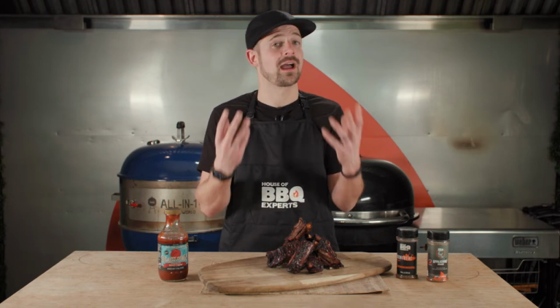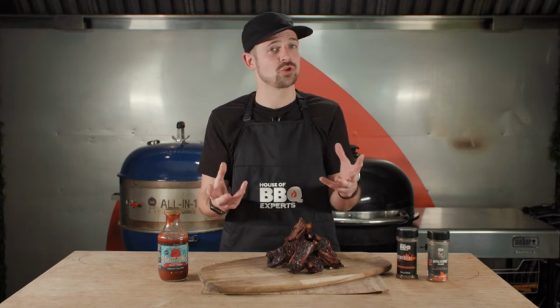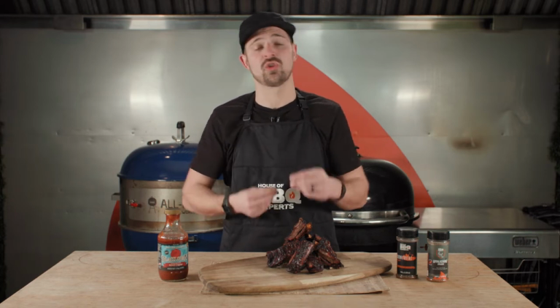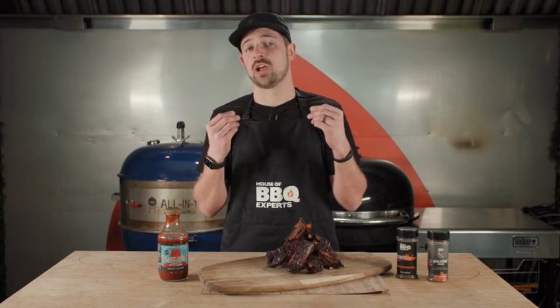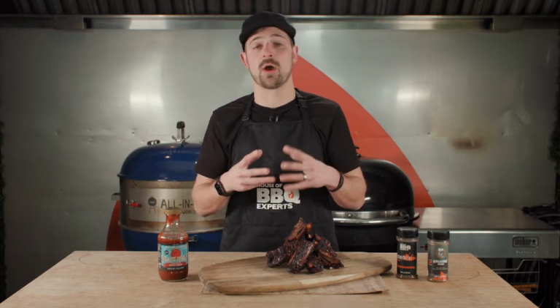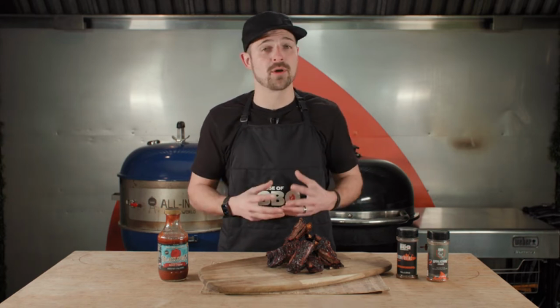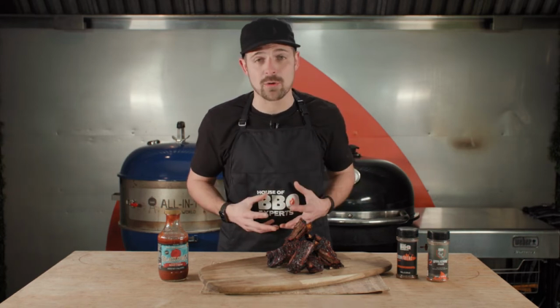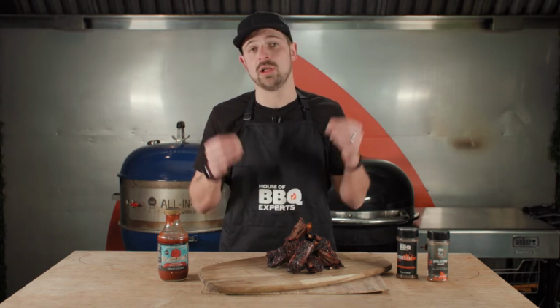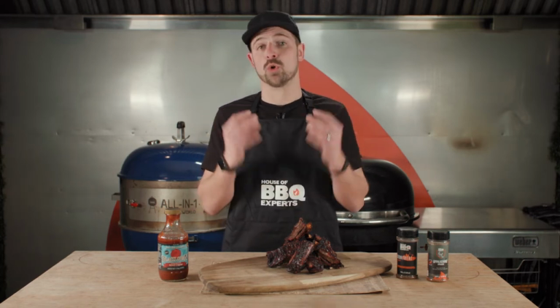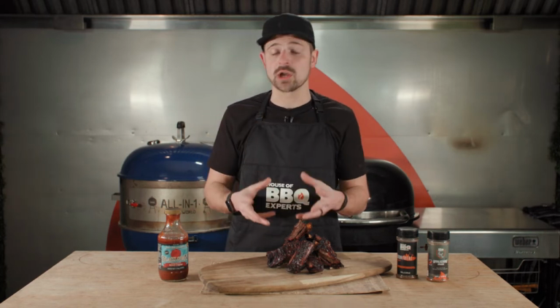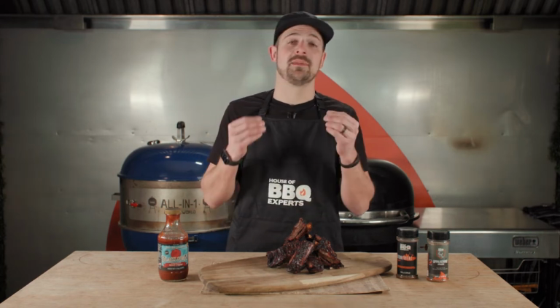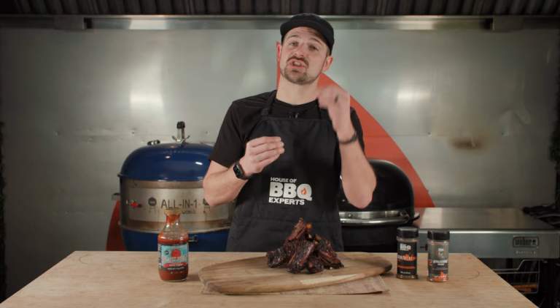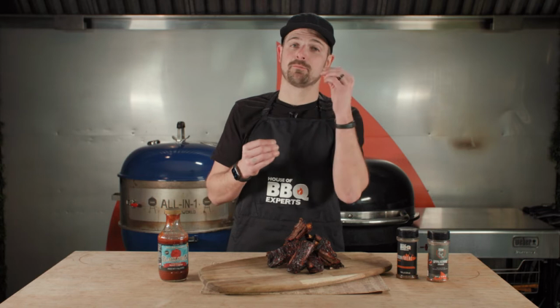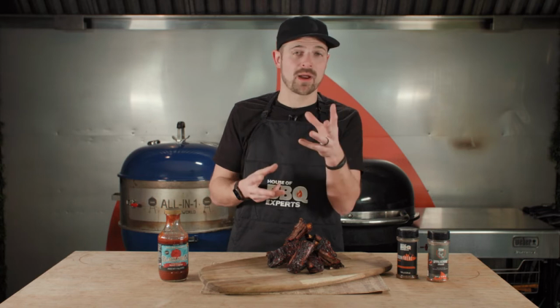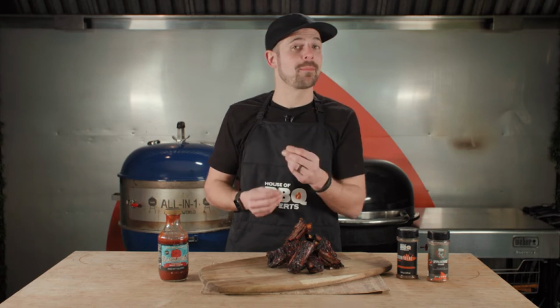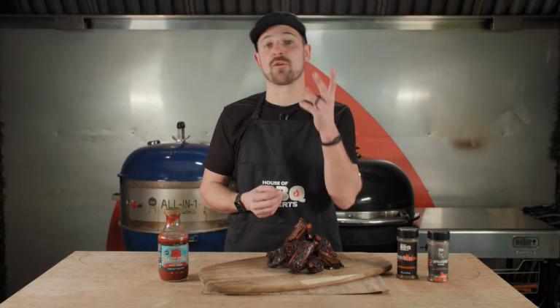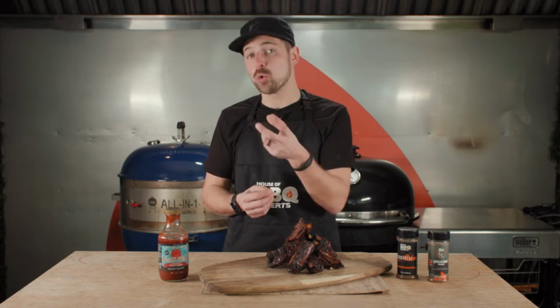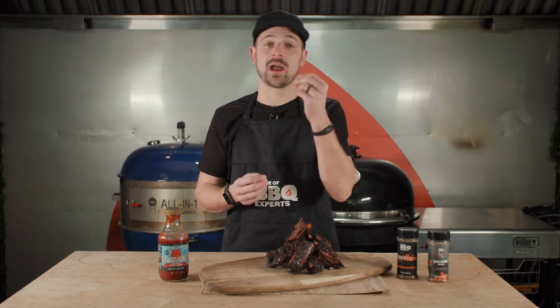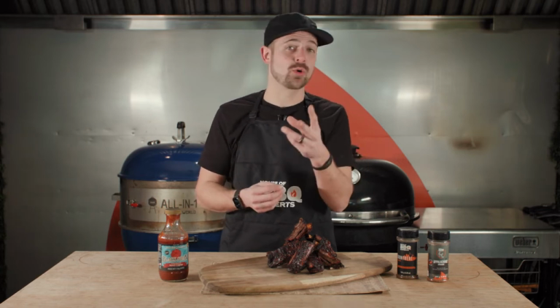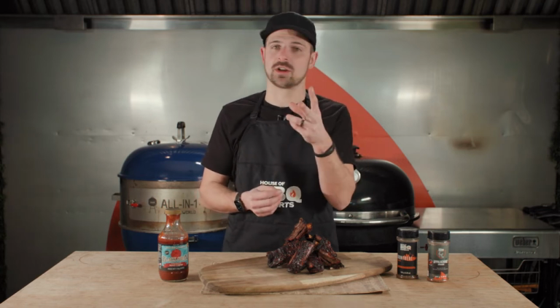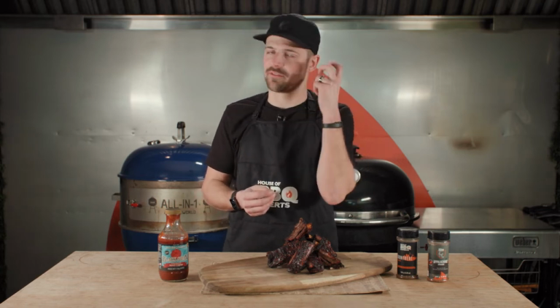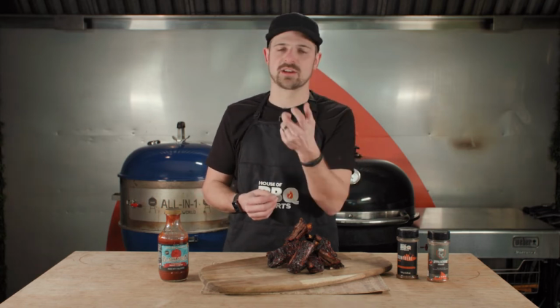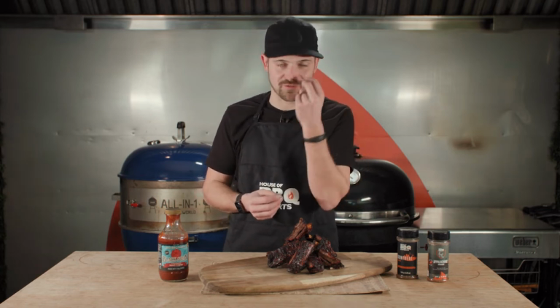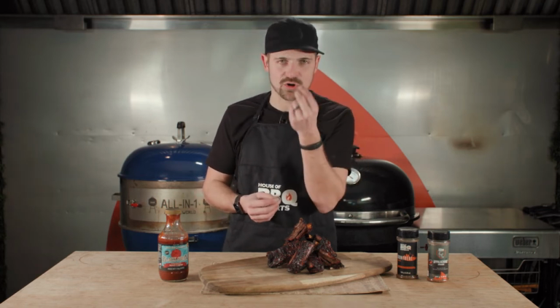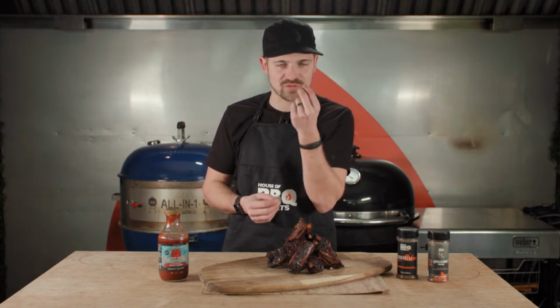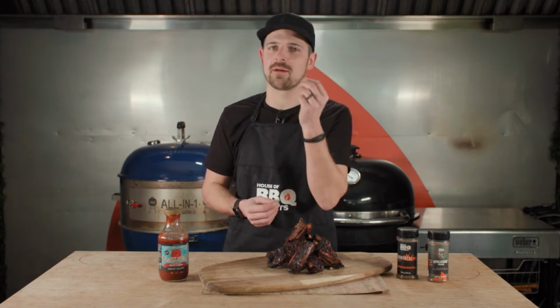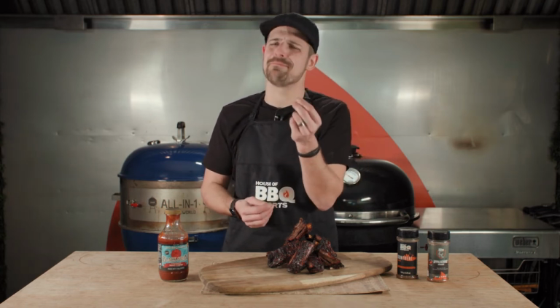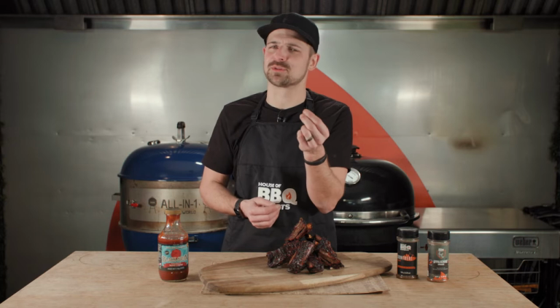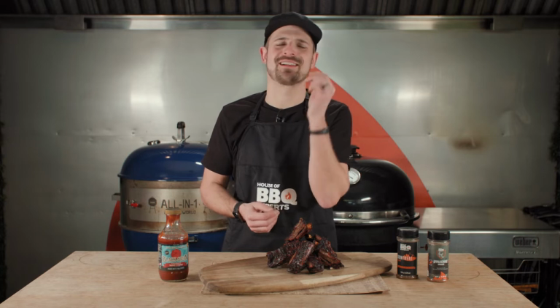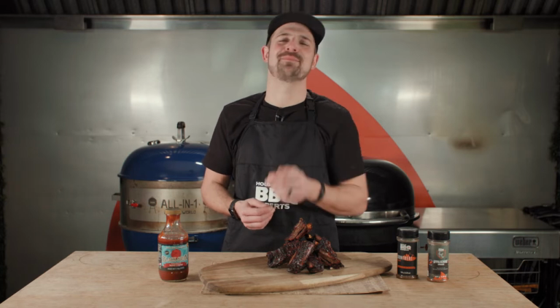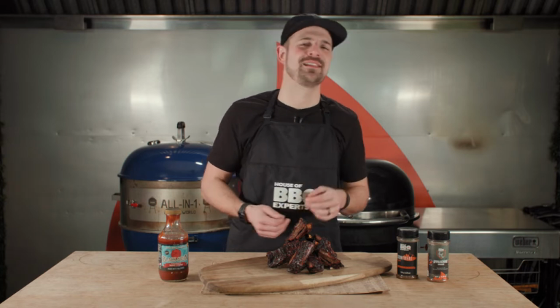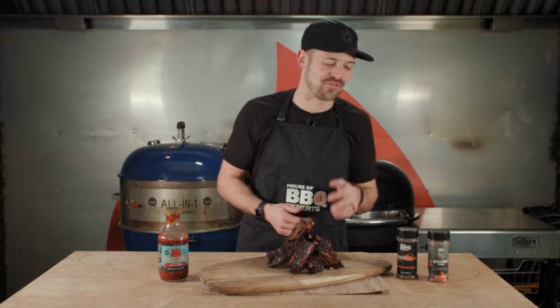I also use some bourbon barrel wood chunks because bourbon barrels are made from oak. Oak is gonna give a lot of good flavor, and mixed with the bourbon it's gonna be really perfect.